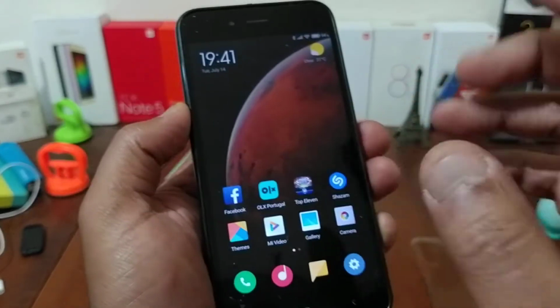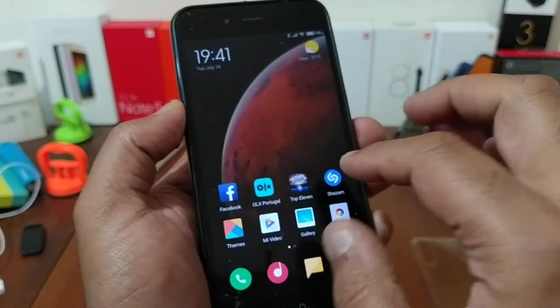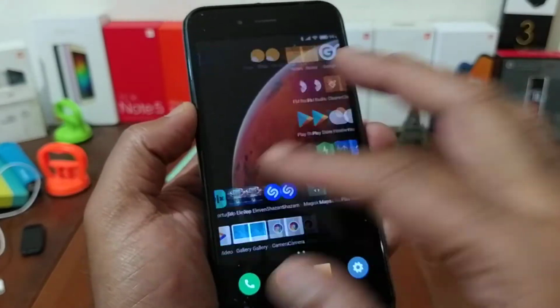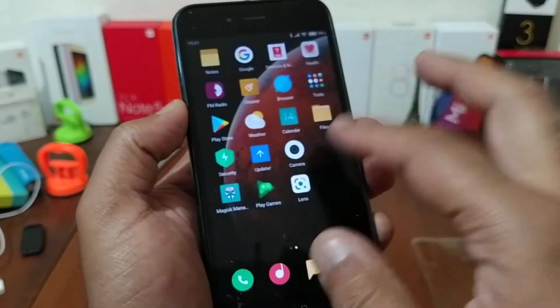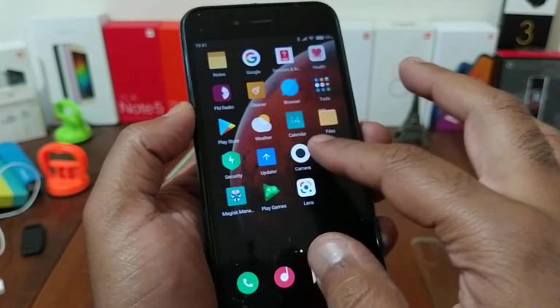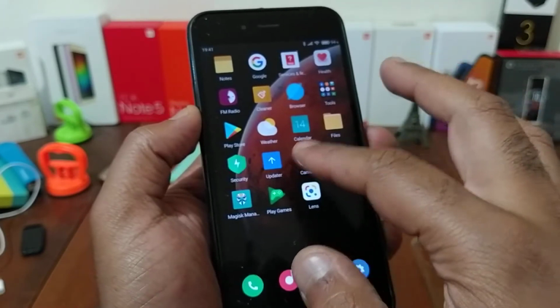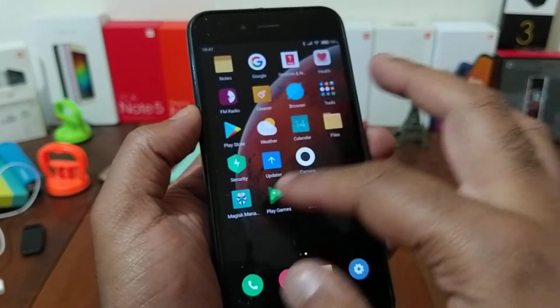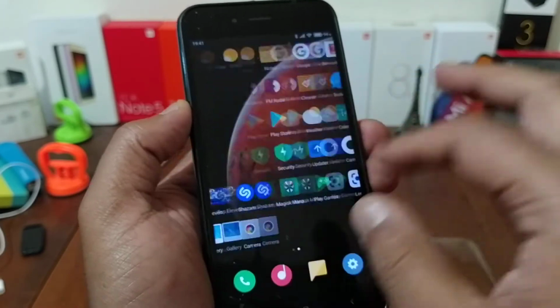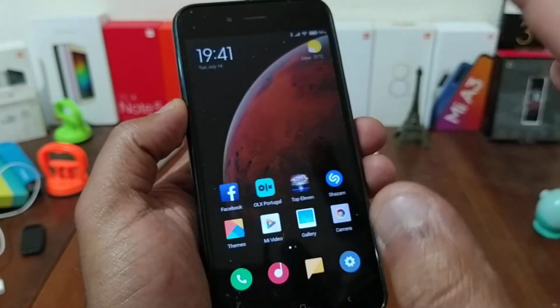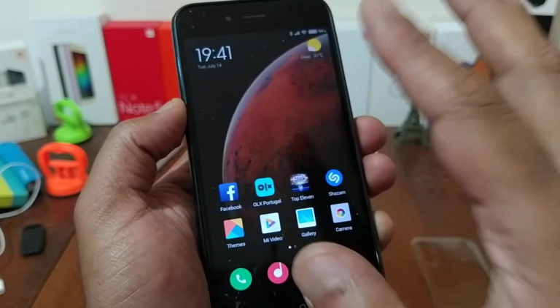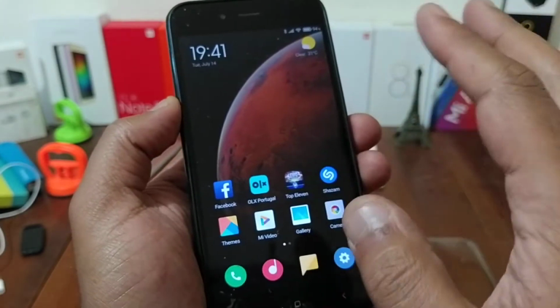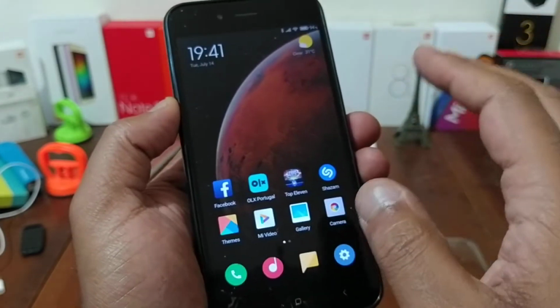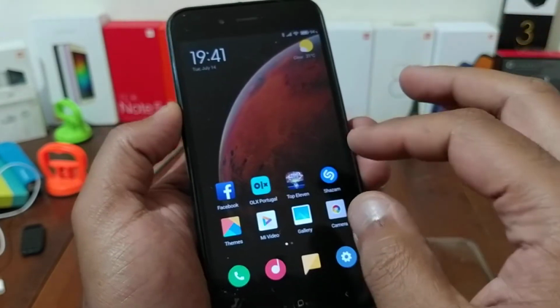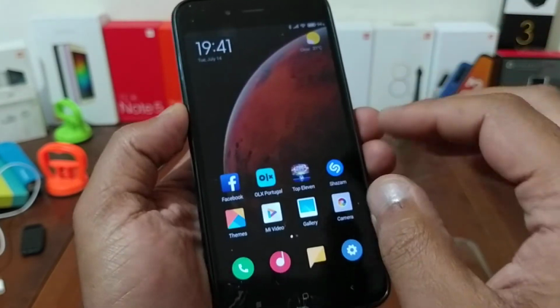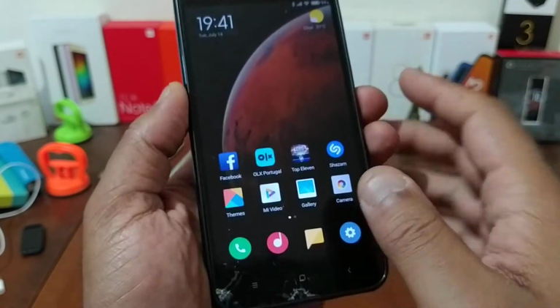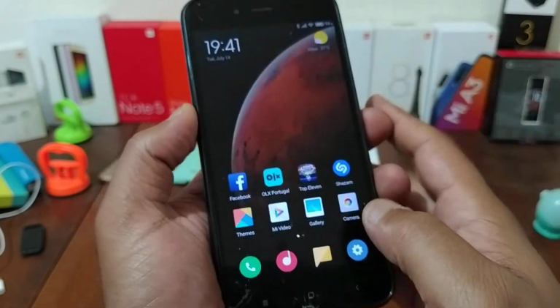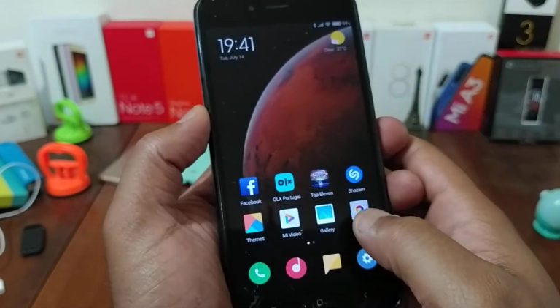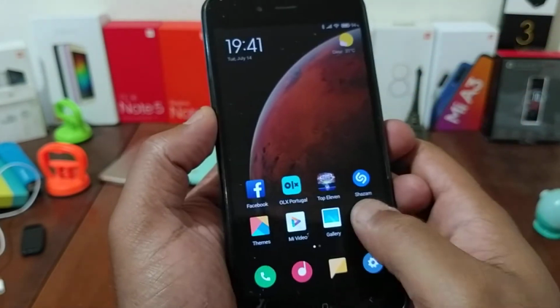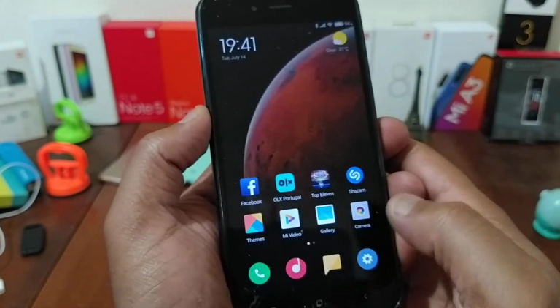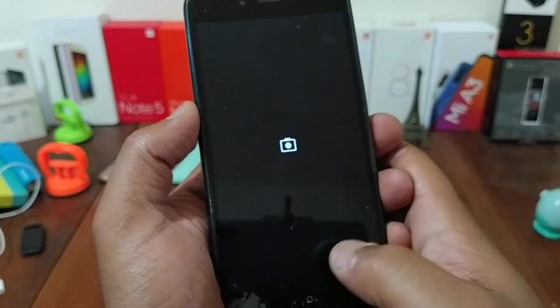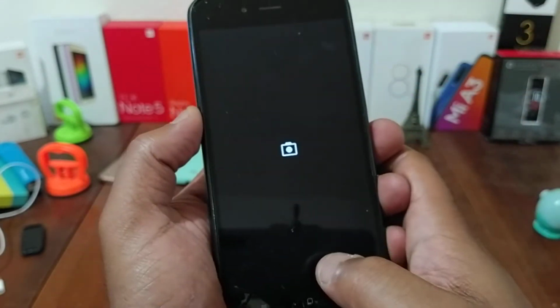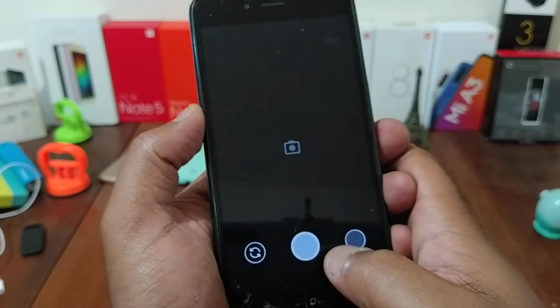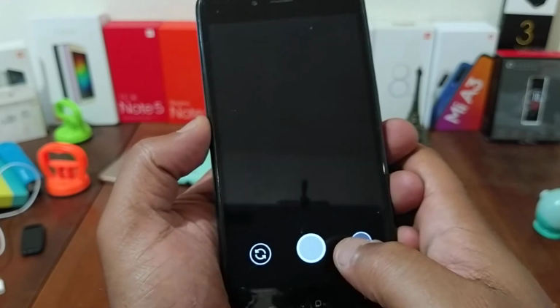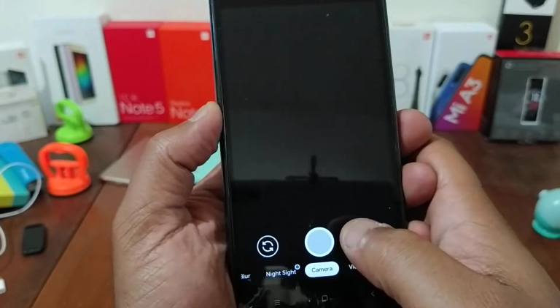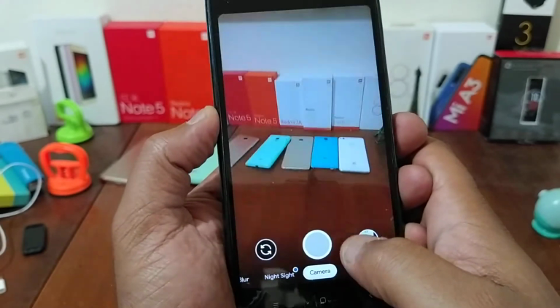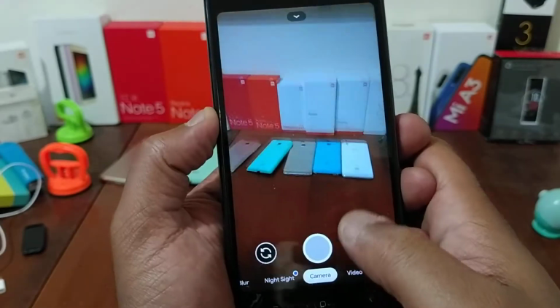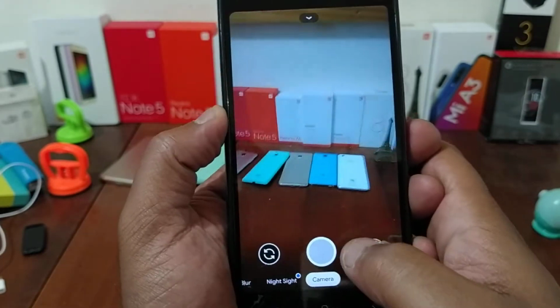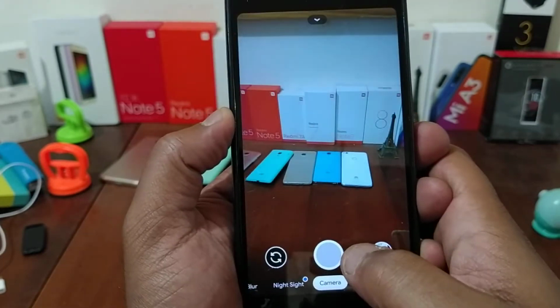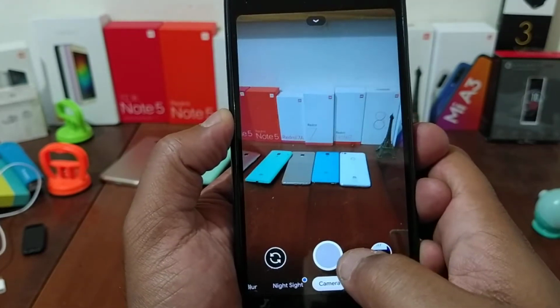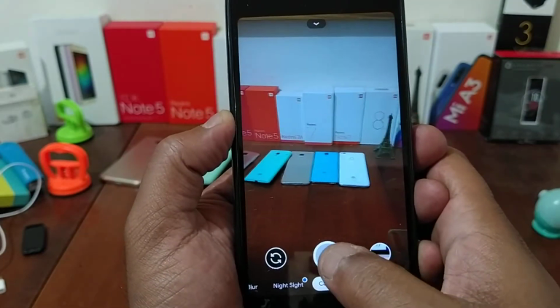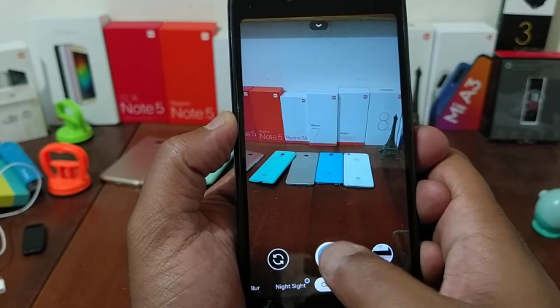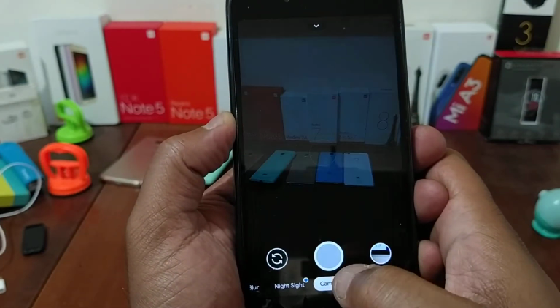The bug is on the camera — the camera is very buggy. You have to use GCam; GCam is working fine.